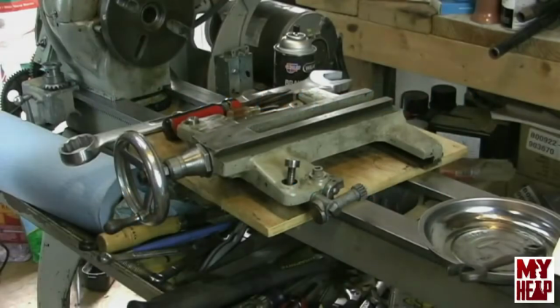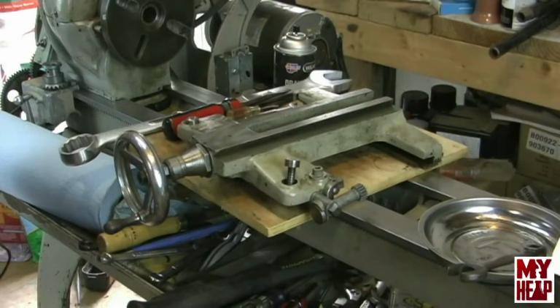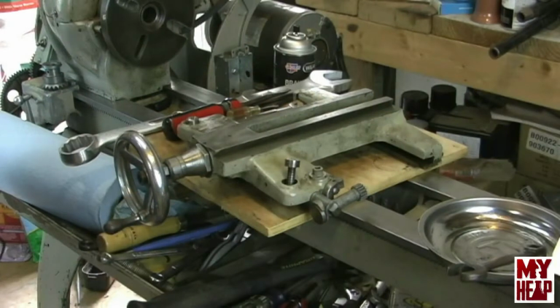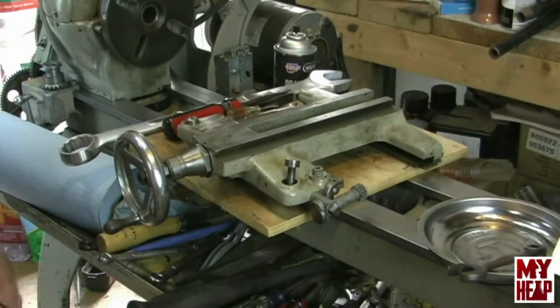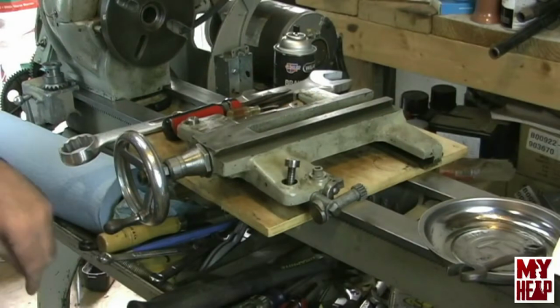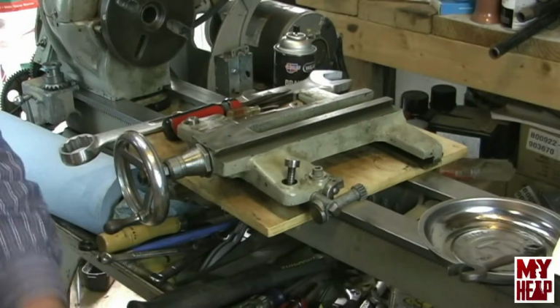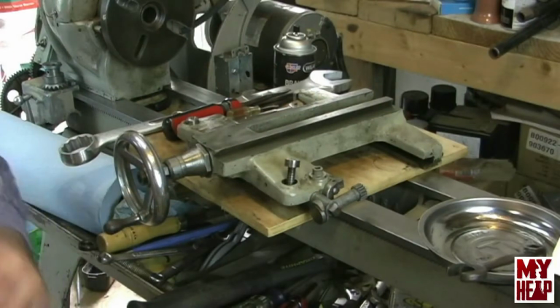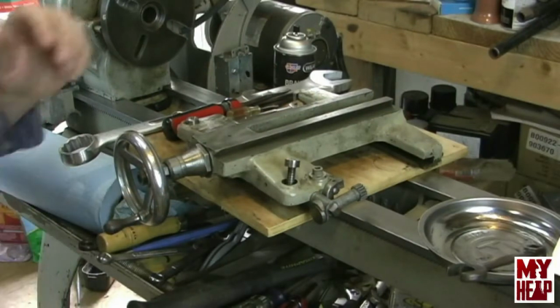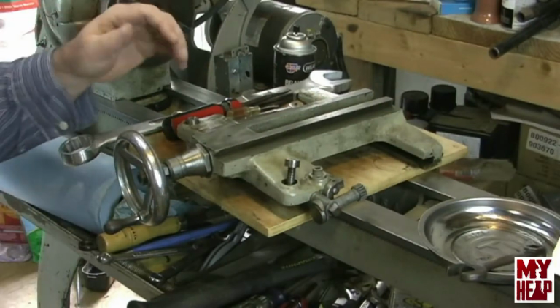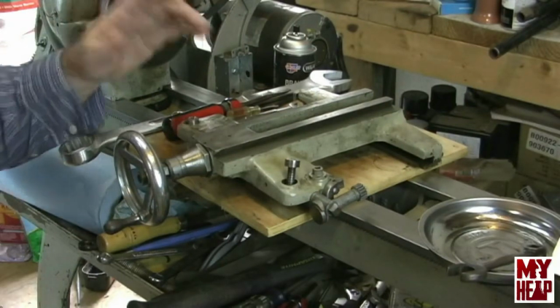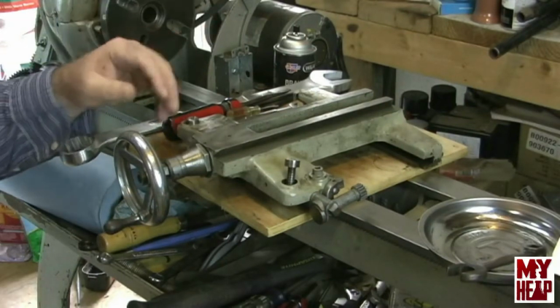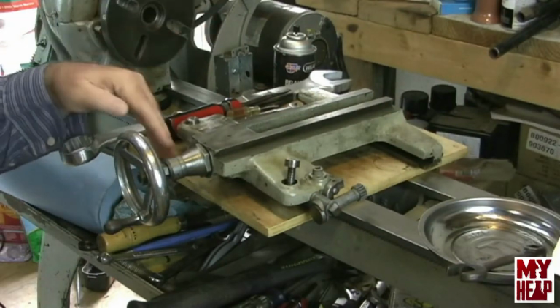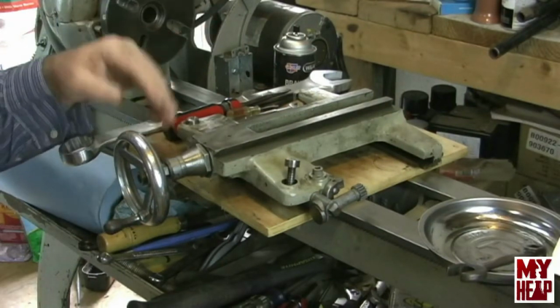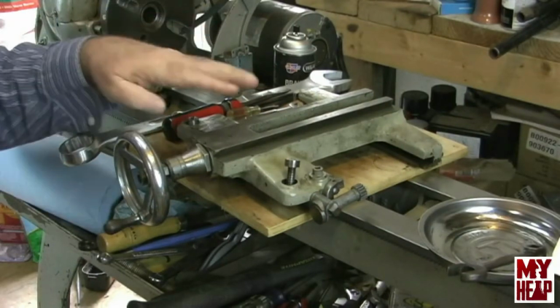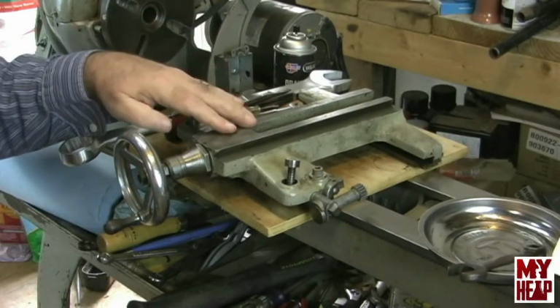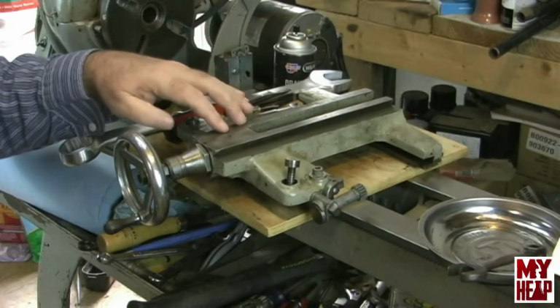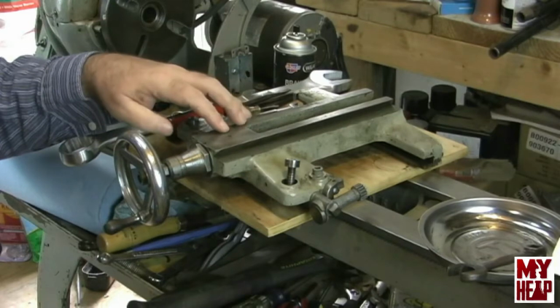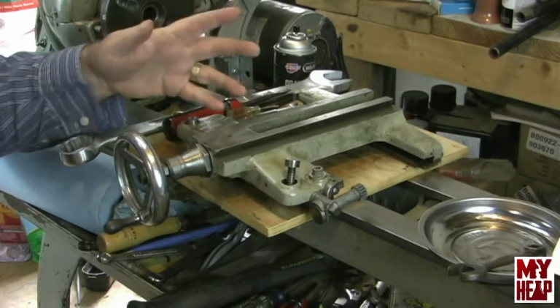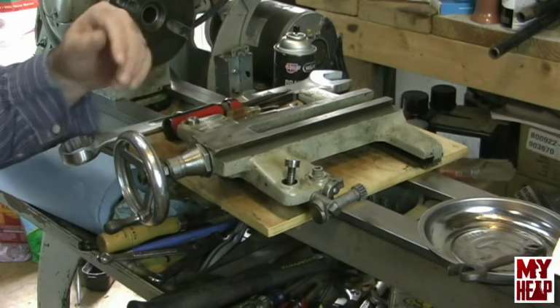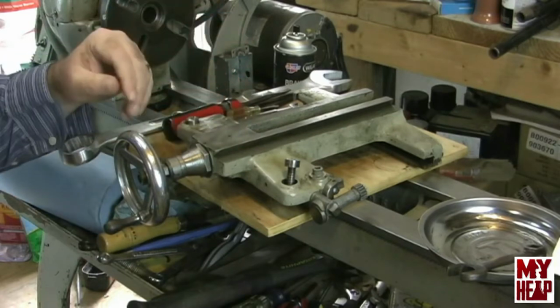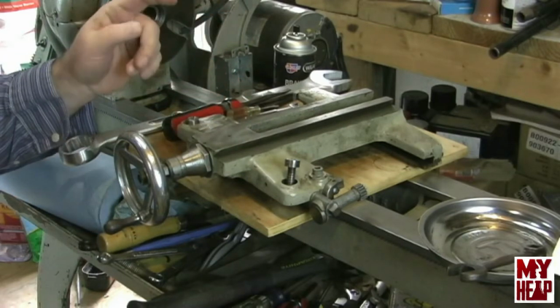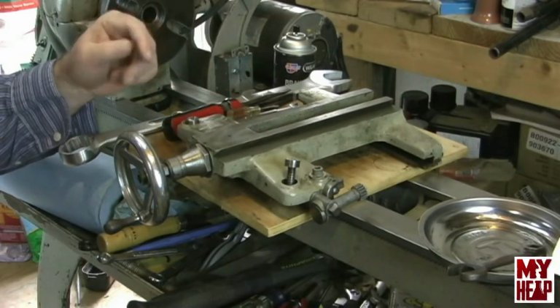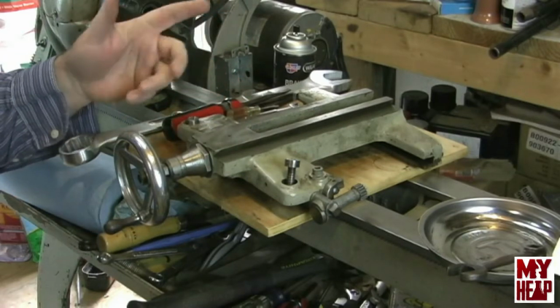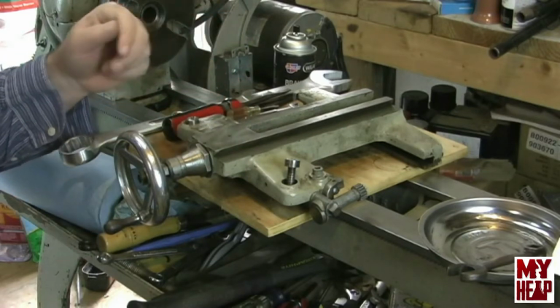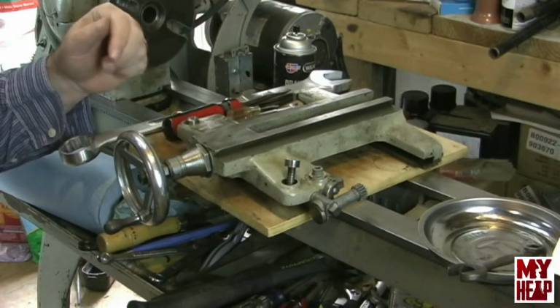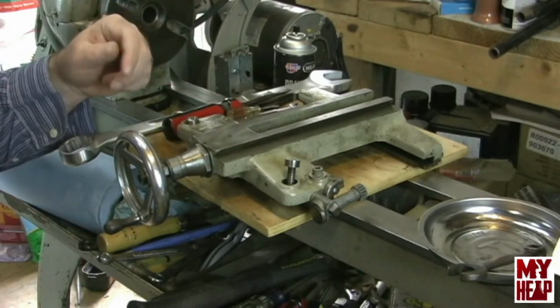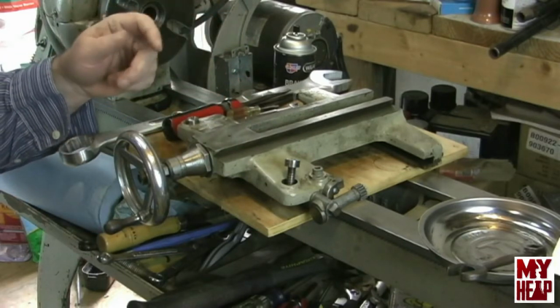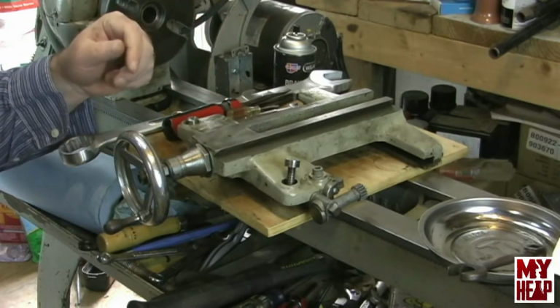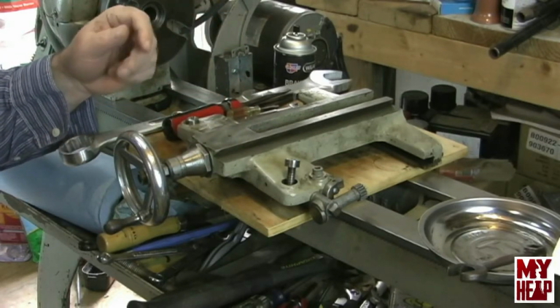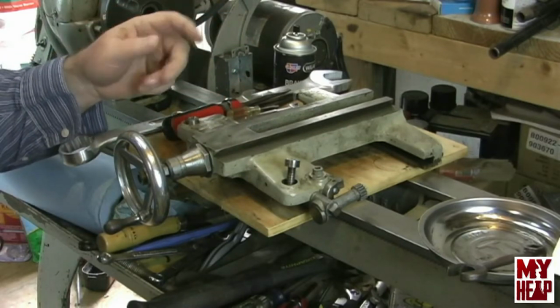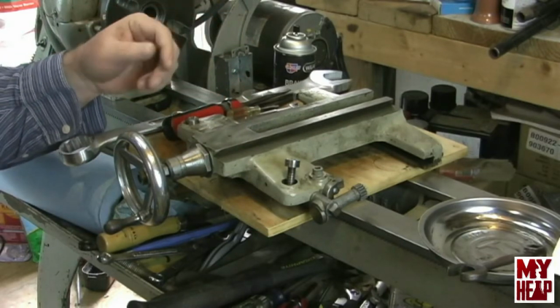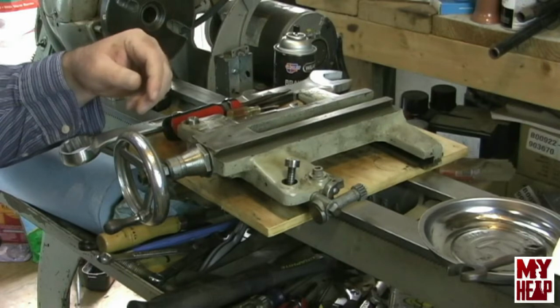Hey guys, Joe Hildreth here from MyHeap. So we just finished up the apron, so now it's time to start on the saddle. I want to get it cleaned up and kind of look and see what kind of issues we have going on.